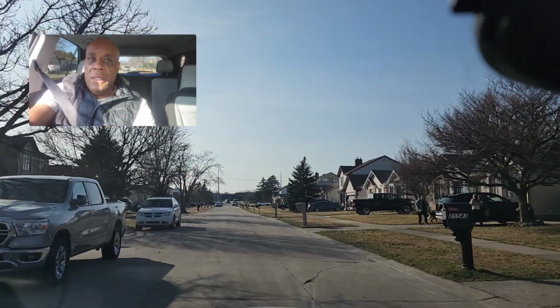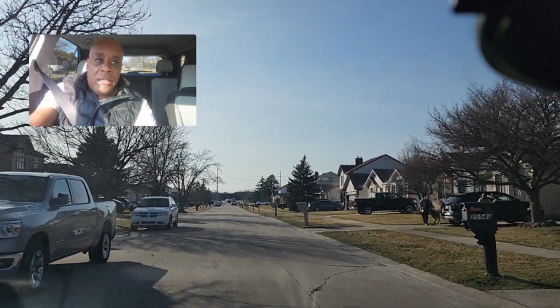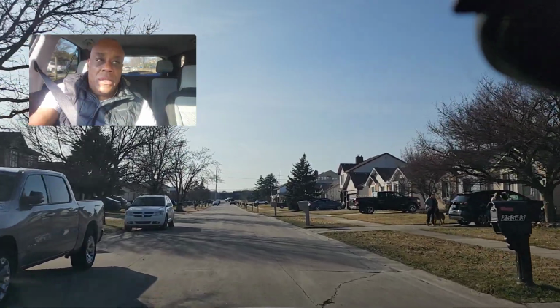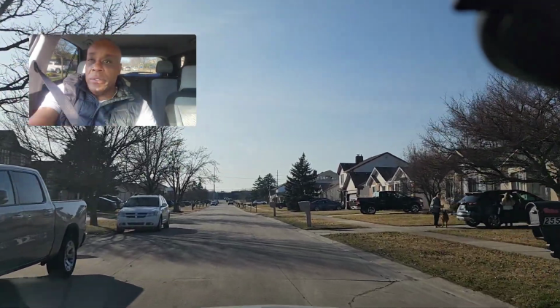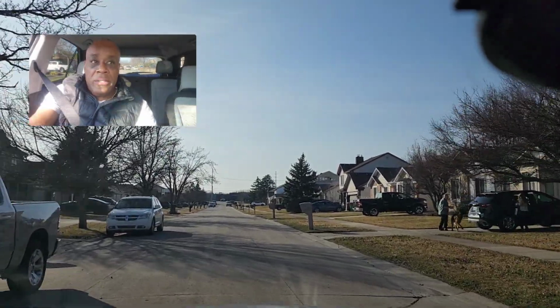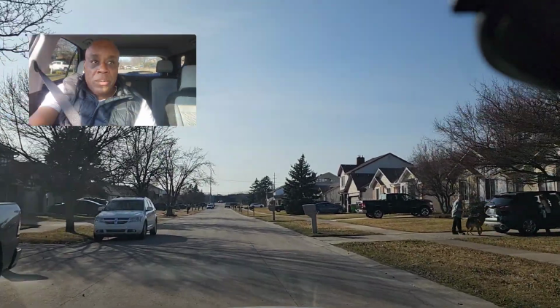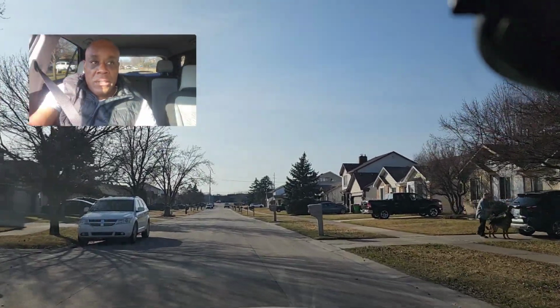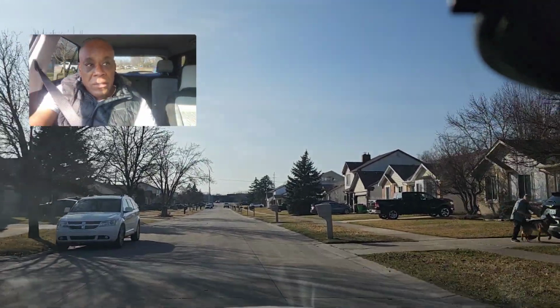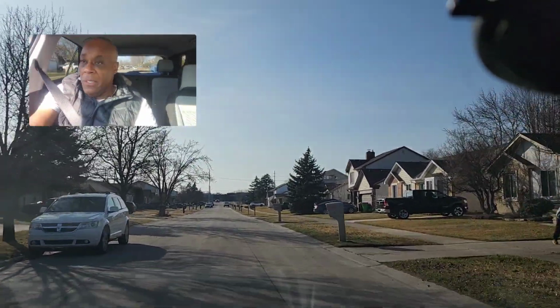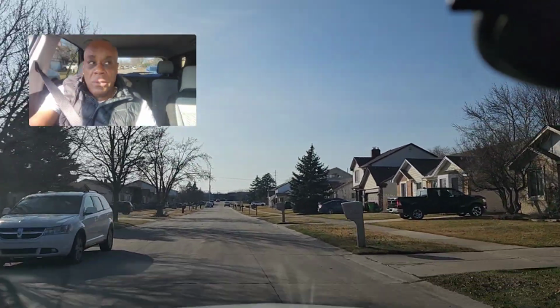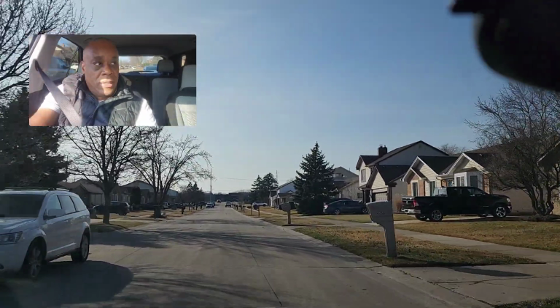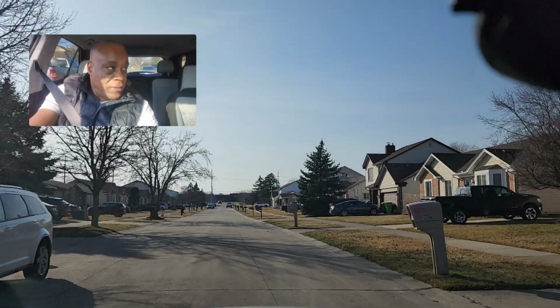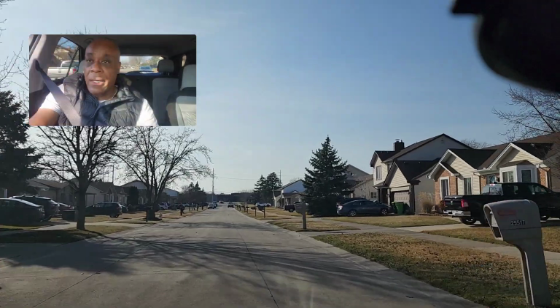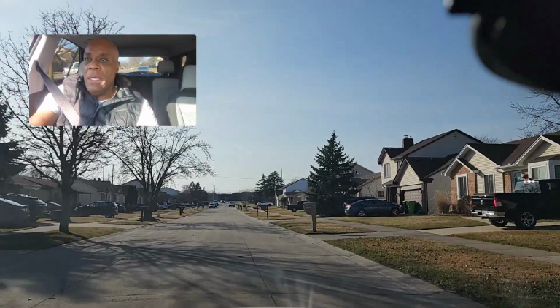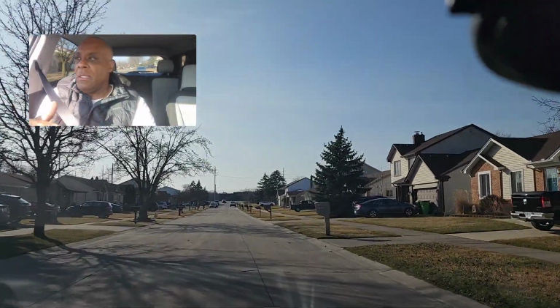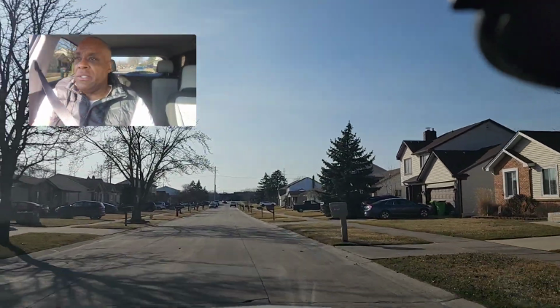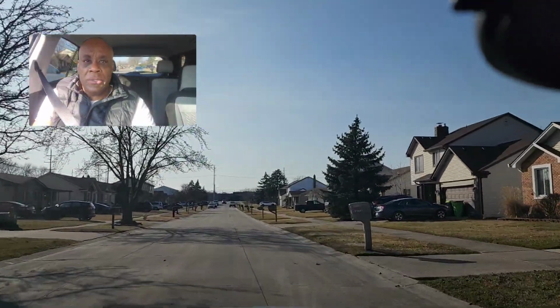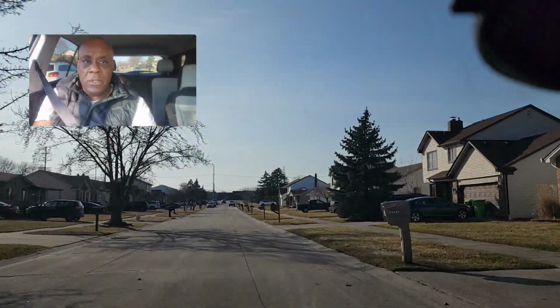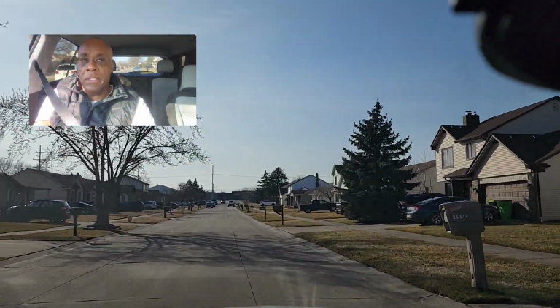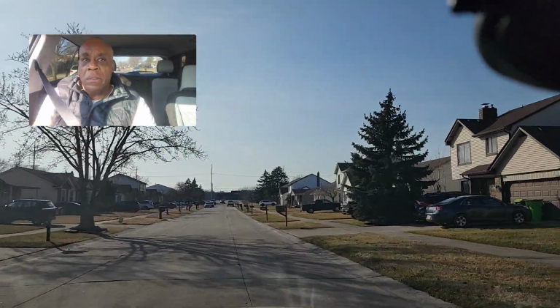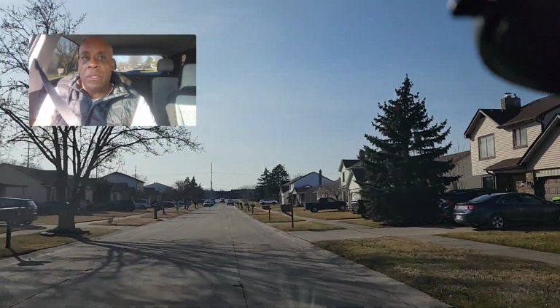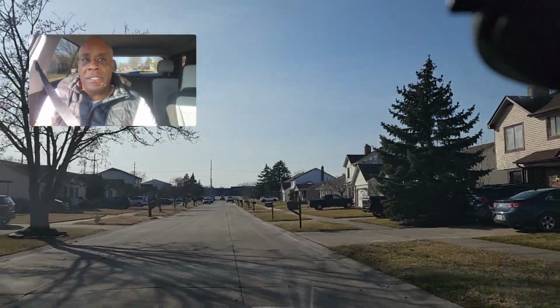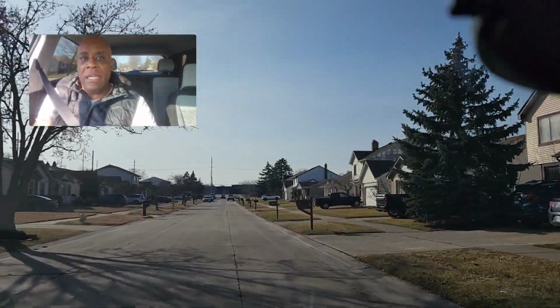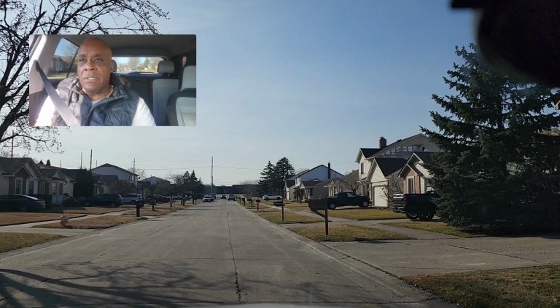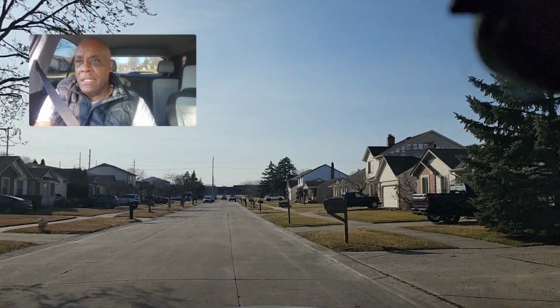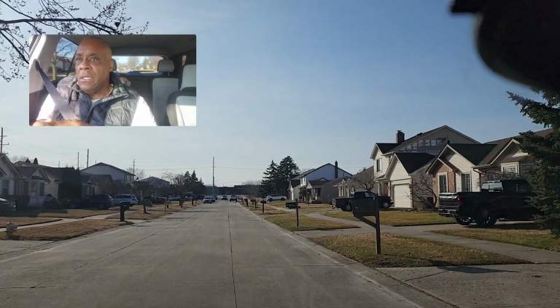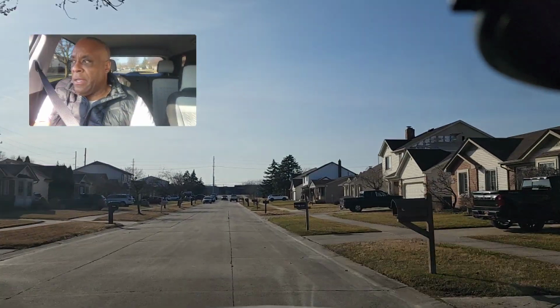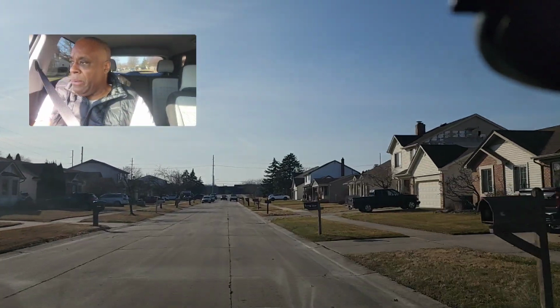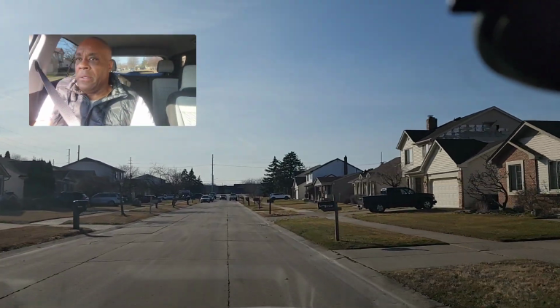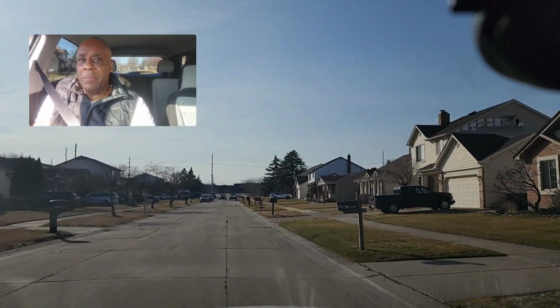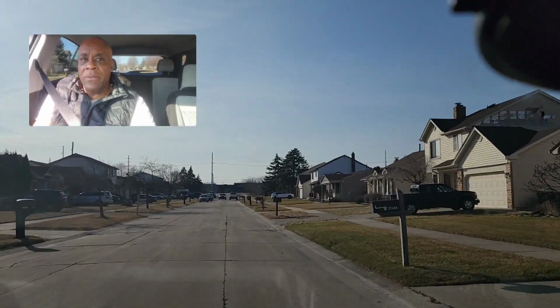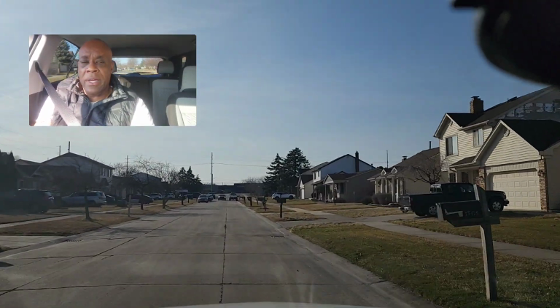Hey guys, we're going to talk about driving through neighborhoods, having good speed control, taking our time. Neighborhoods are the most dangerous place when you're learning to take your test. You've got to beware — you've got to be a defensive driver.